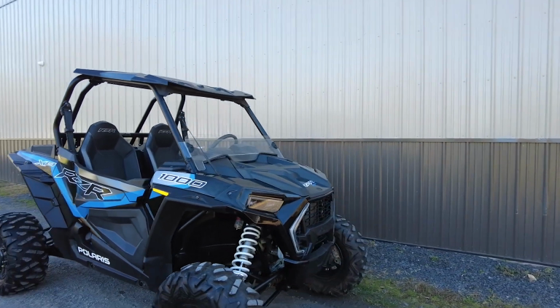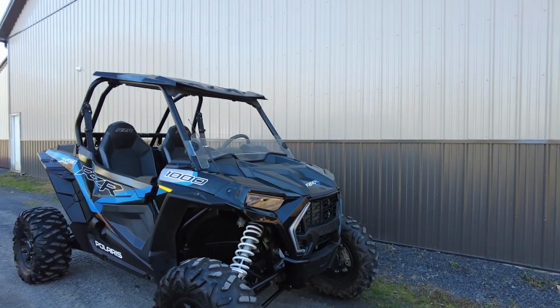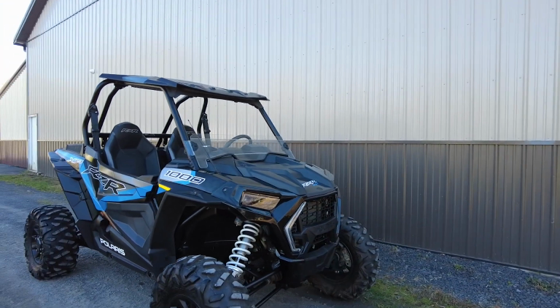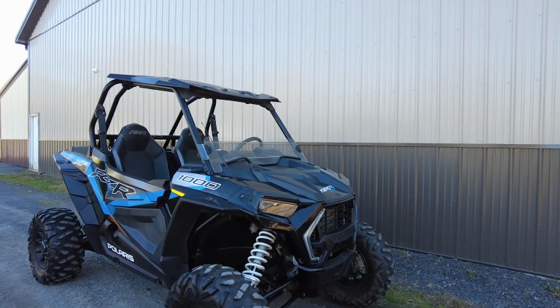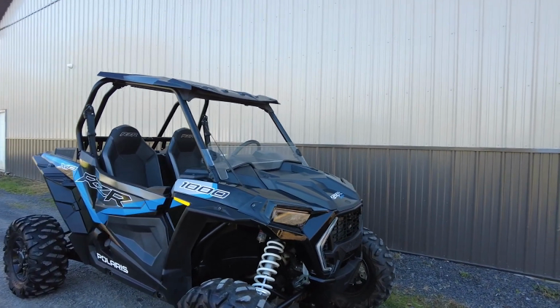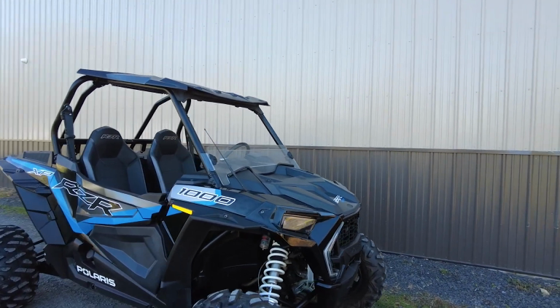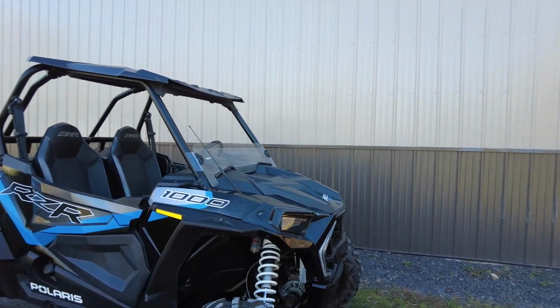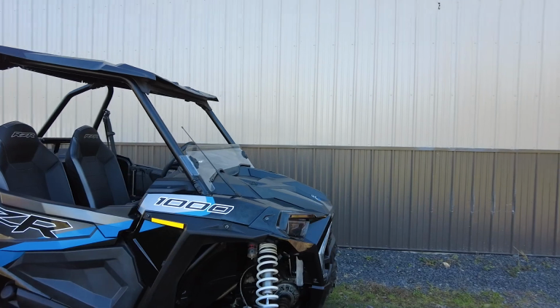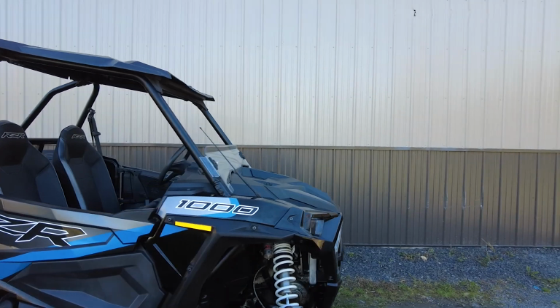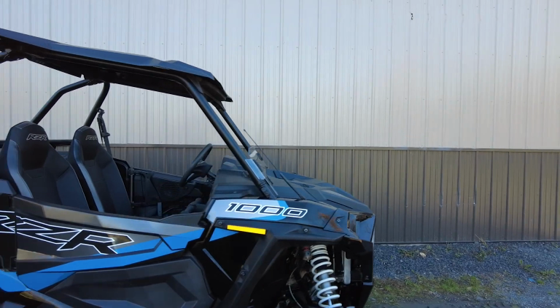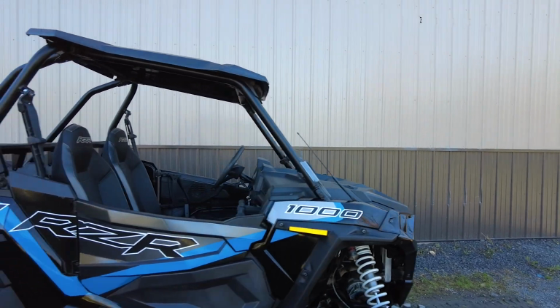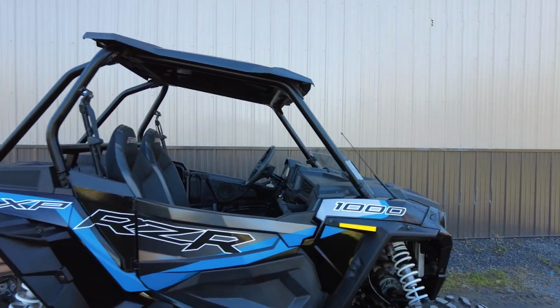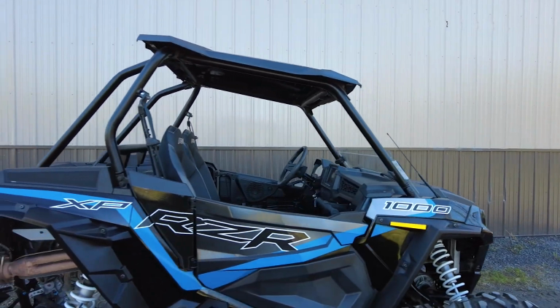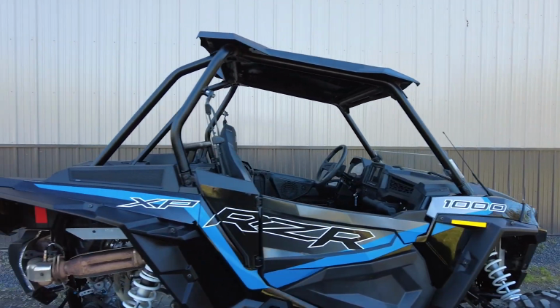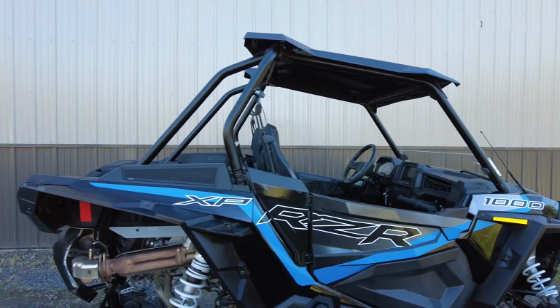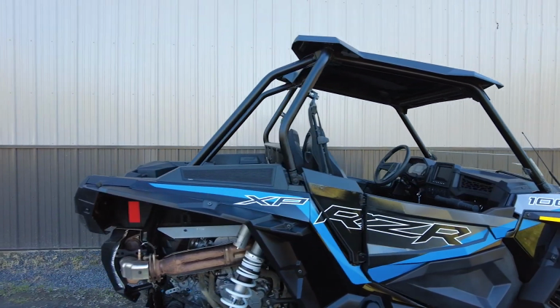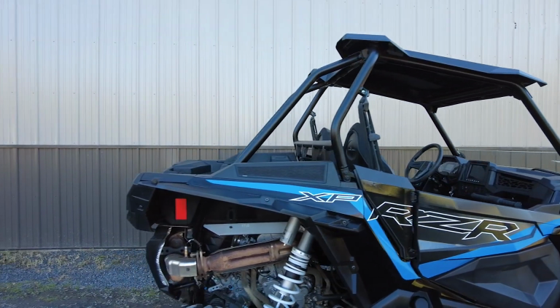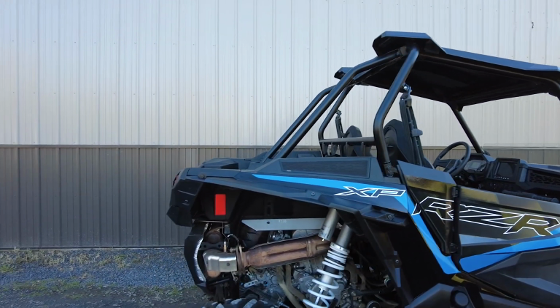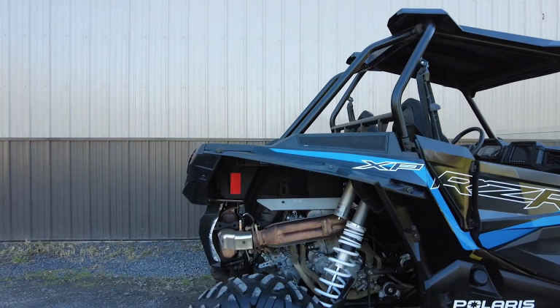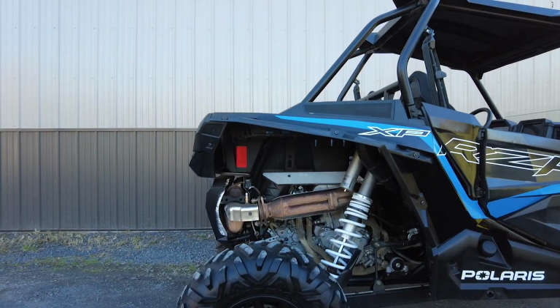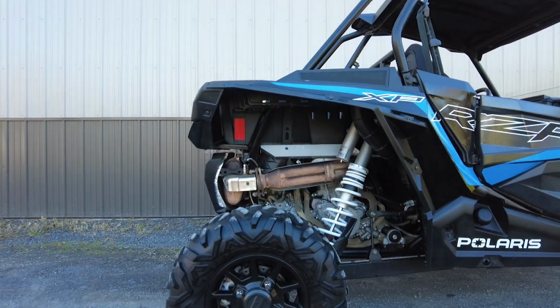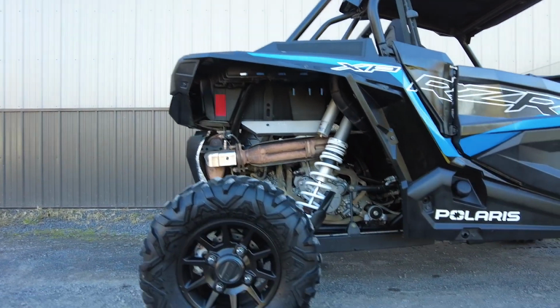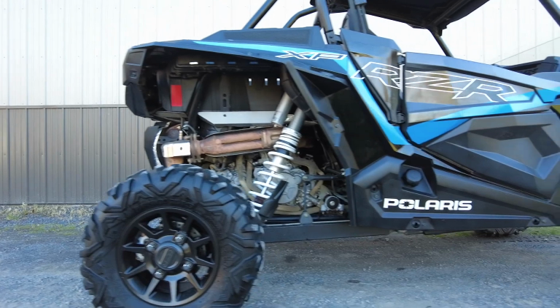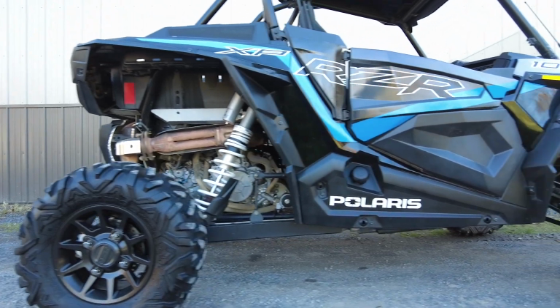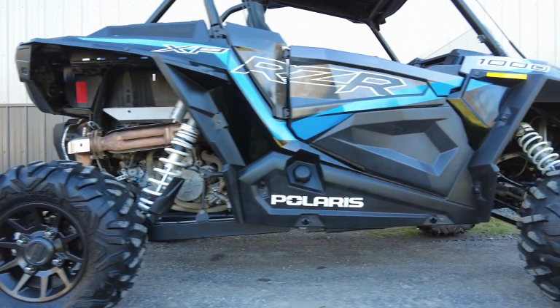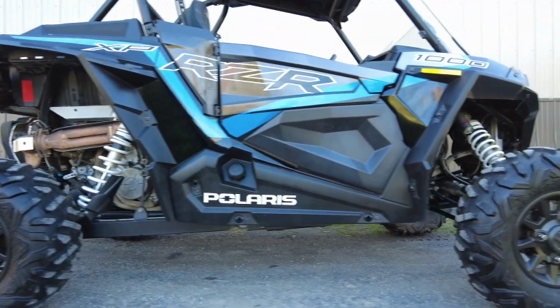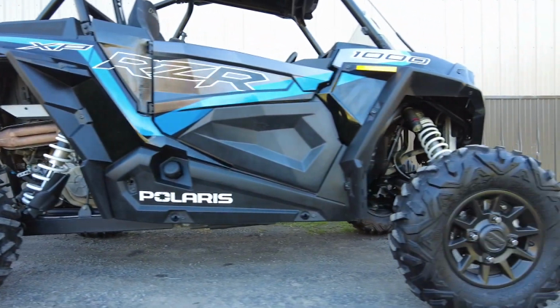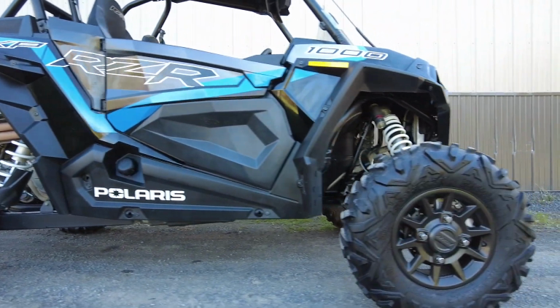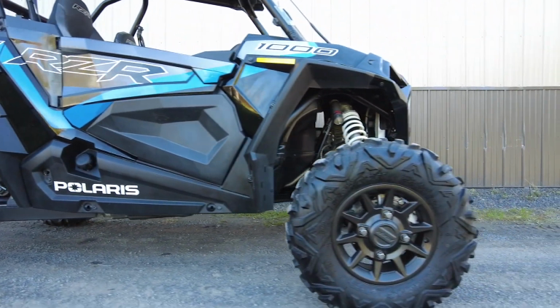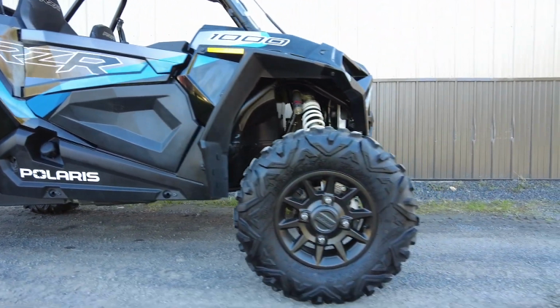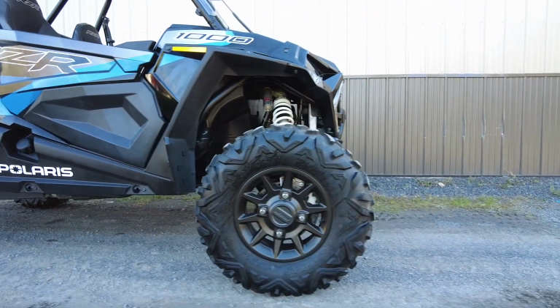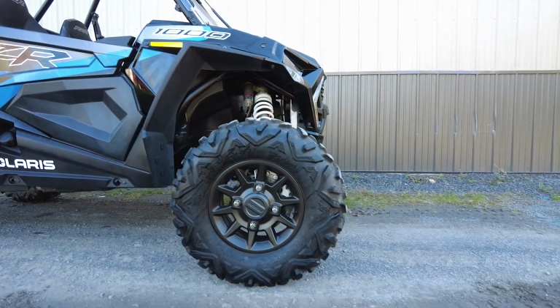It comes equipped with a Ride Command 7-inch Glove Touch Display, Navigation, Bluetooth and USB Connectivity, an AM-FM radio, and a rear camera. It's been upgraded with a frog skin intake cover, an aftermarket windshield and a roof.